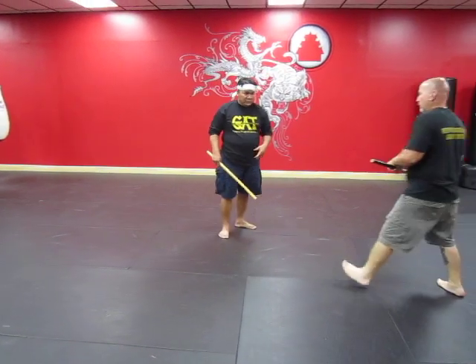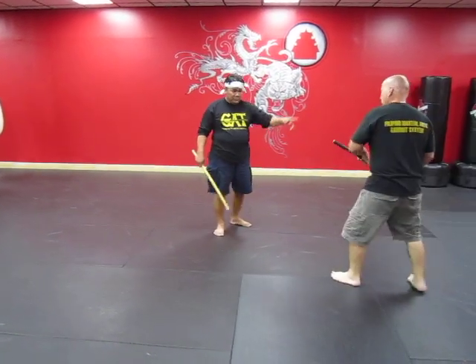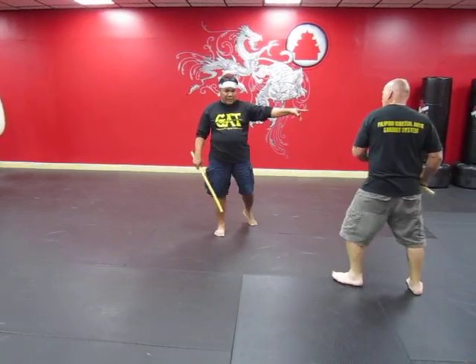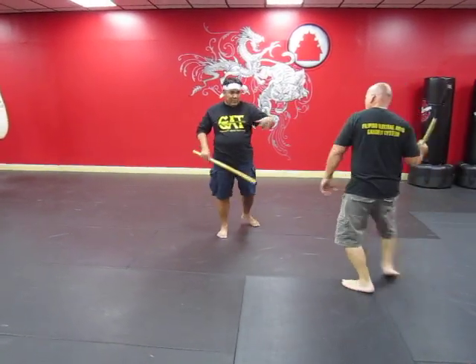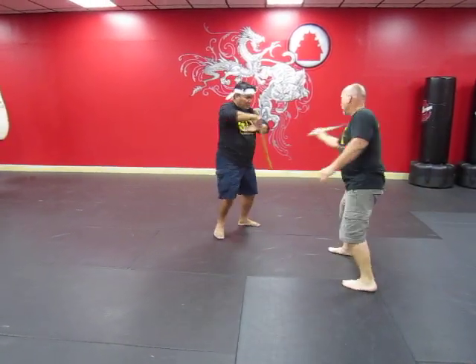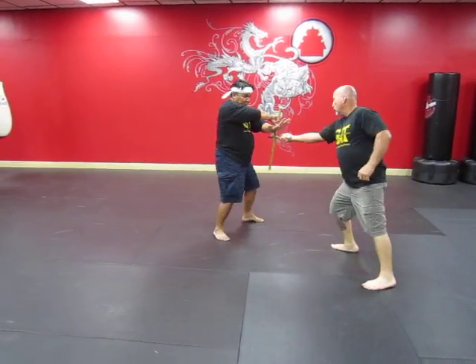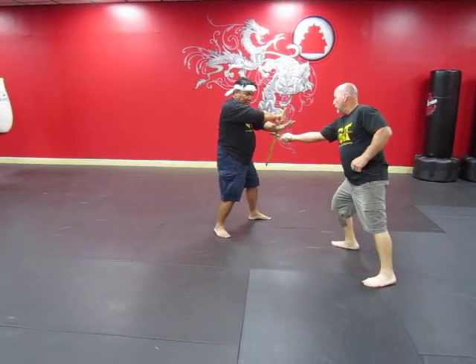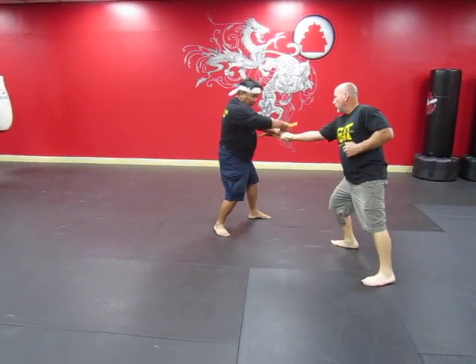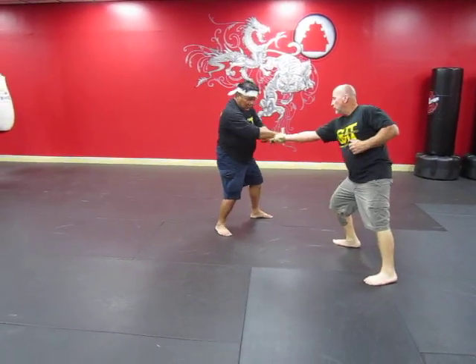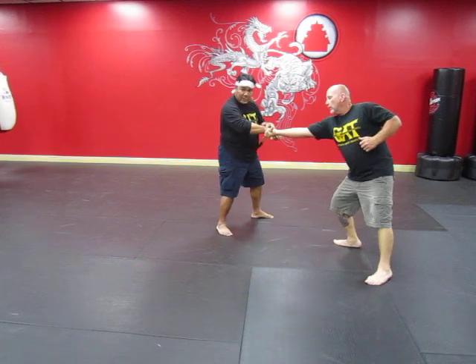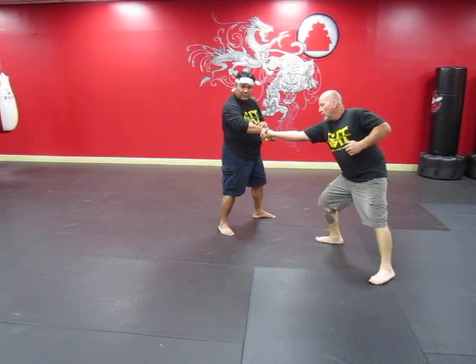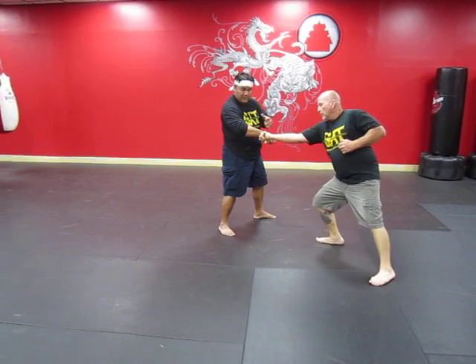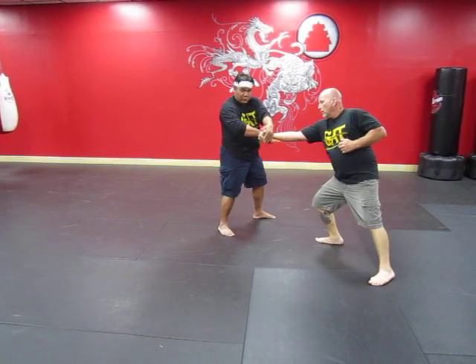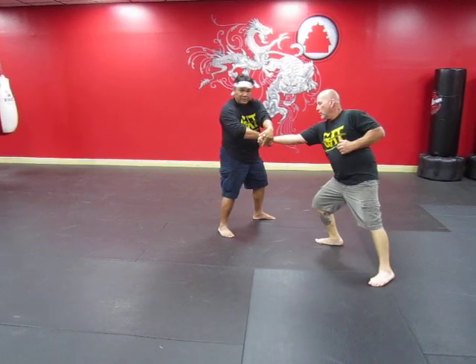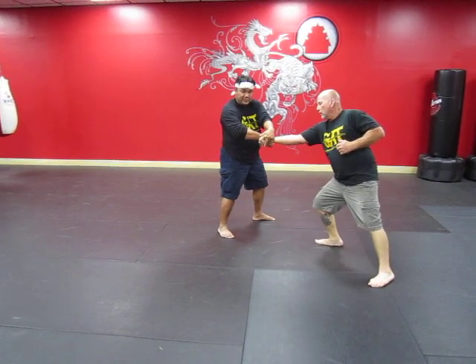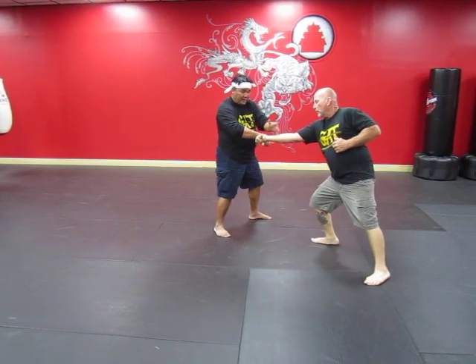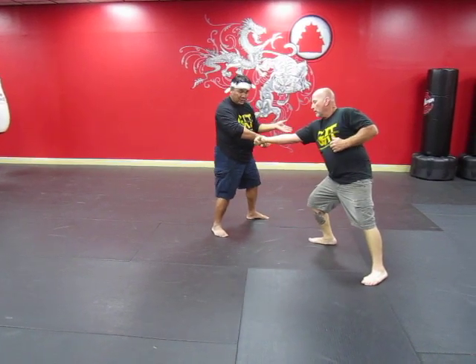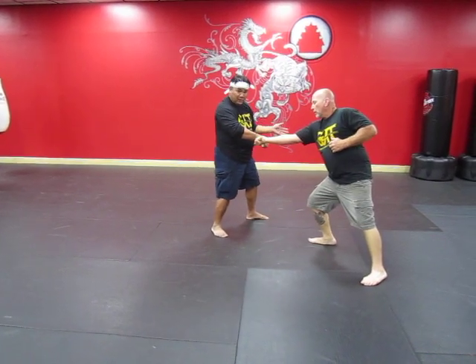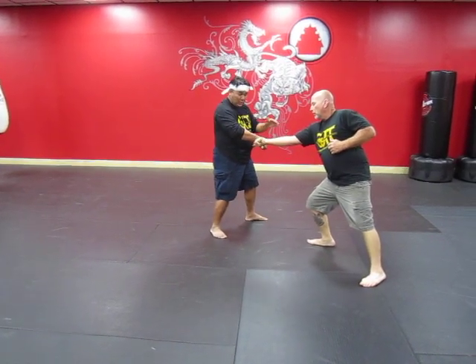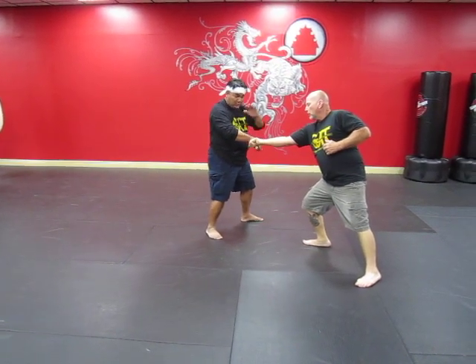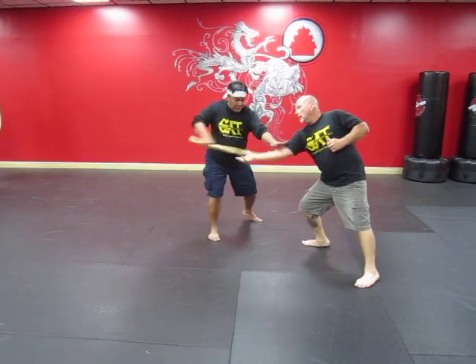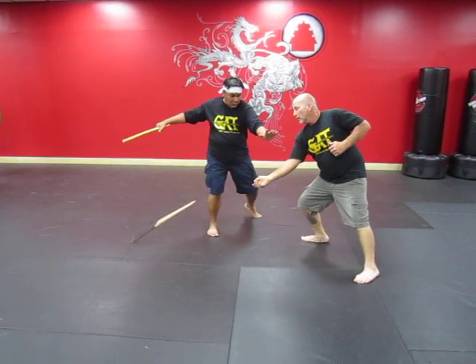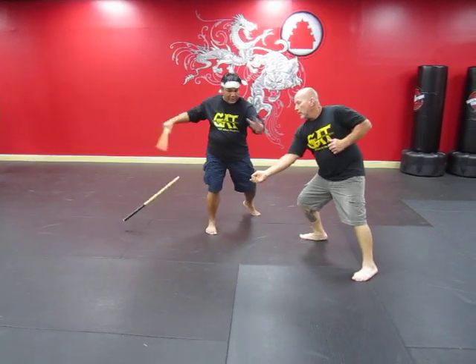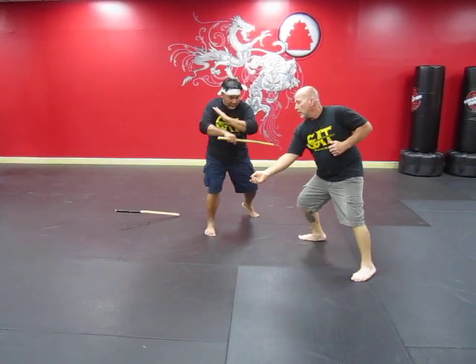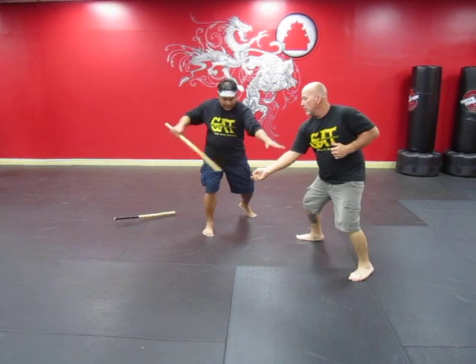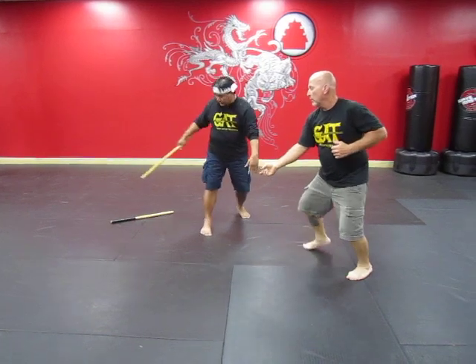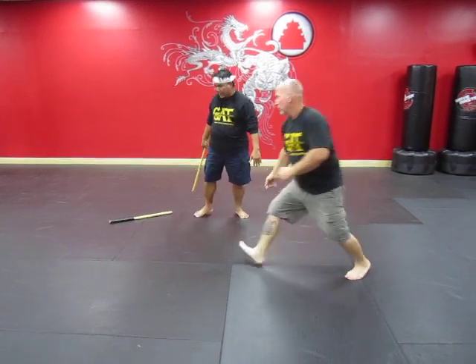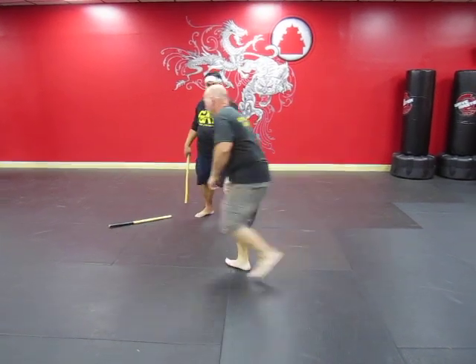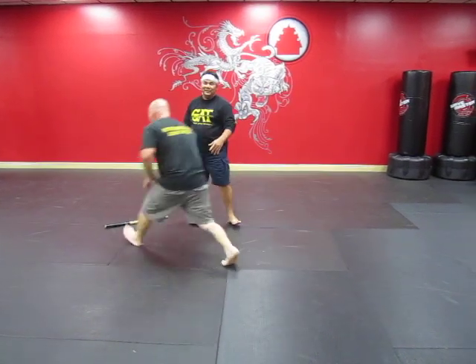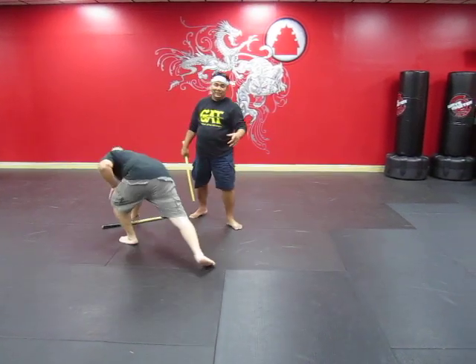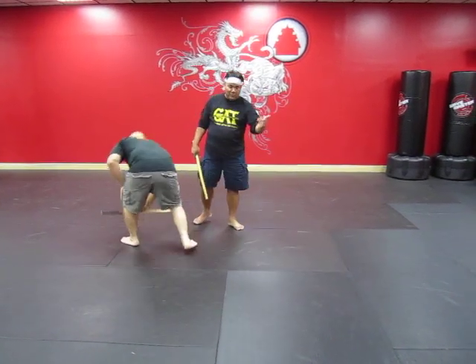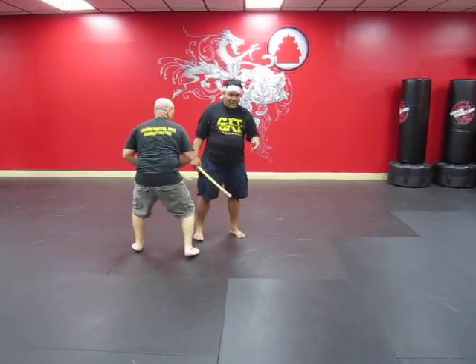So the strike is coming from here and I block it right here. And I hook this up, using my extra angle. And what I do is I just hold that. I tap it on top. One more time.